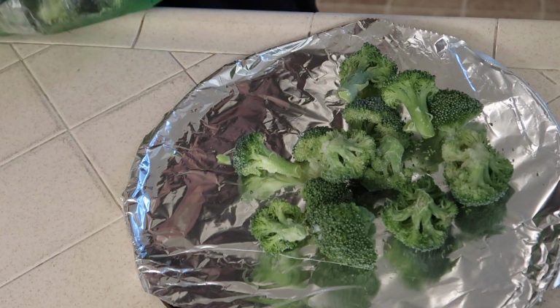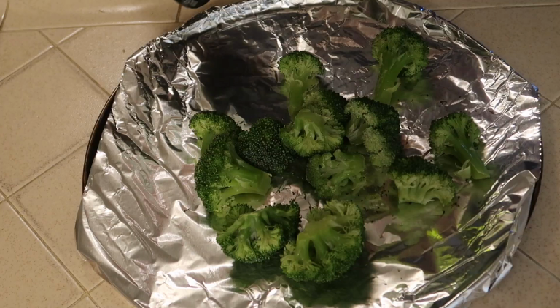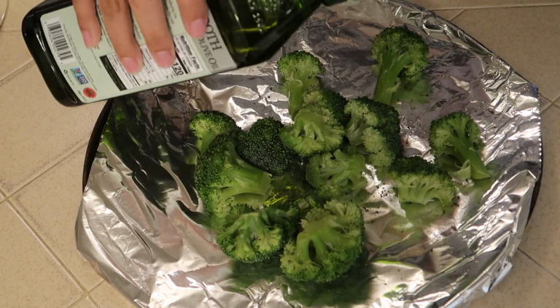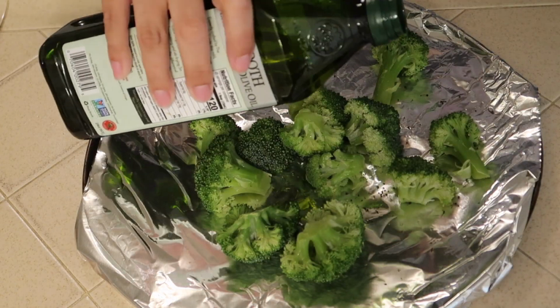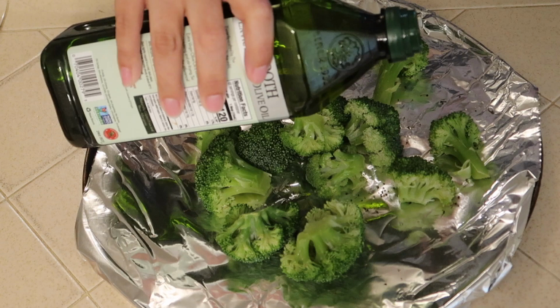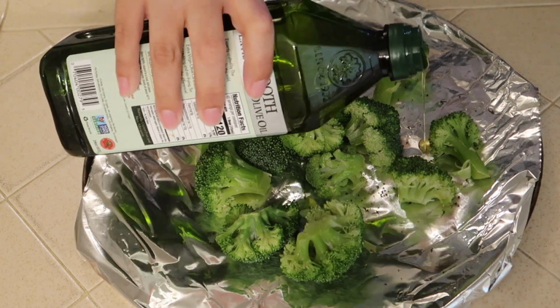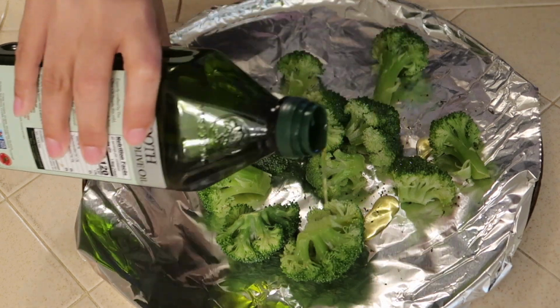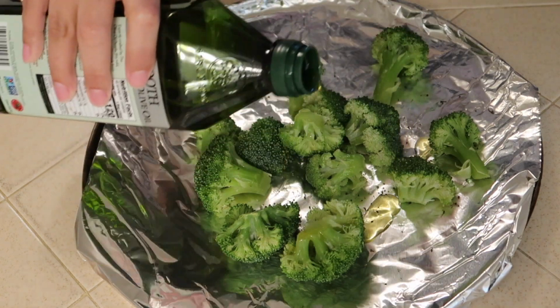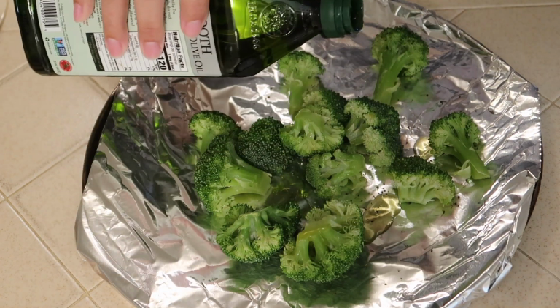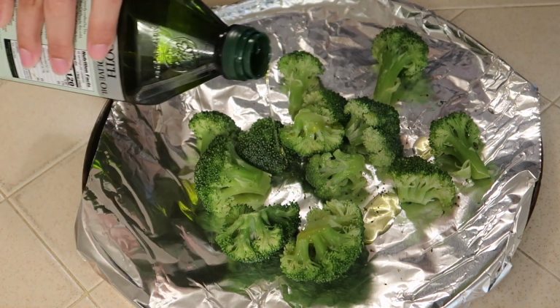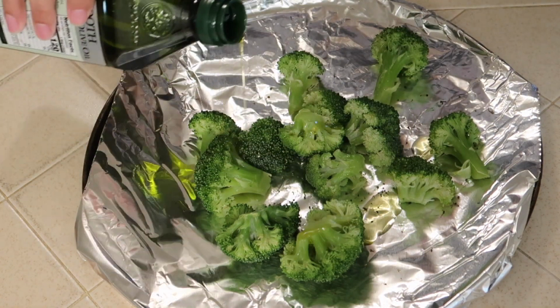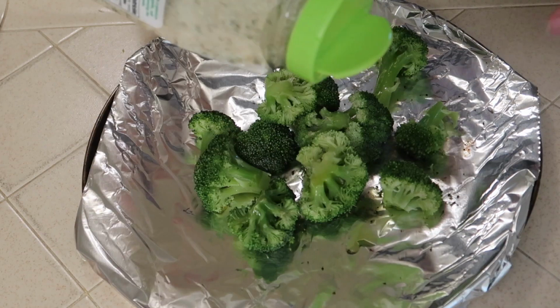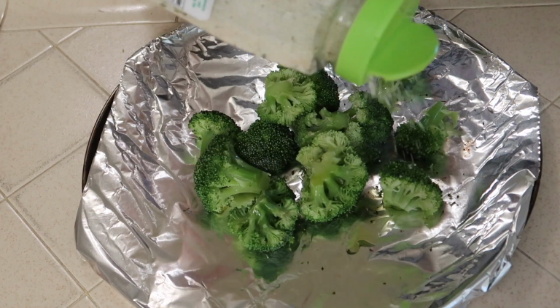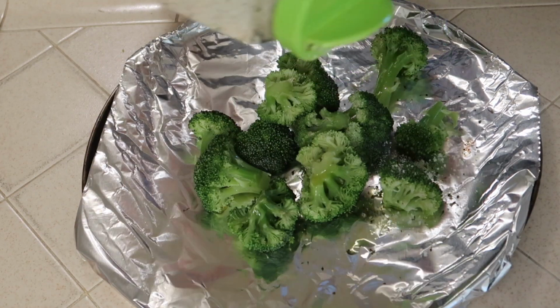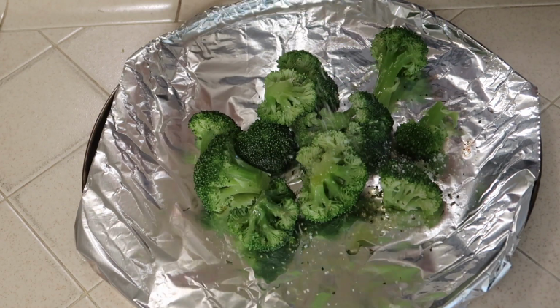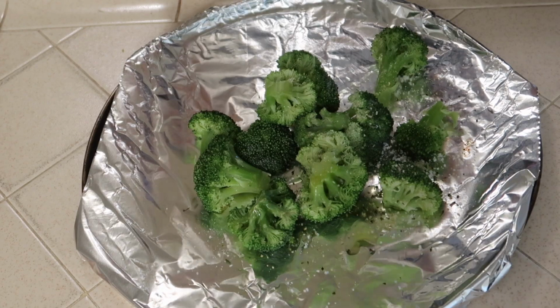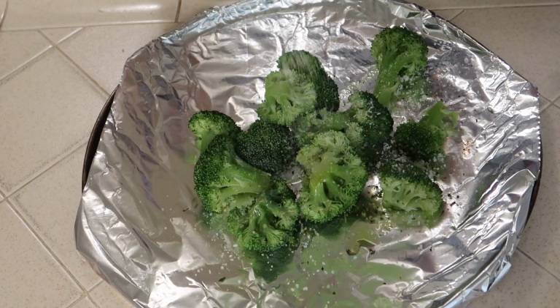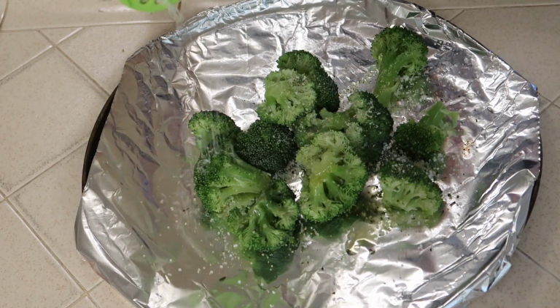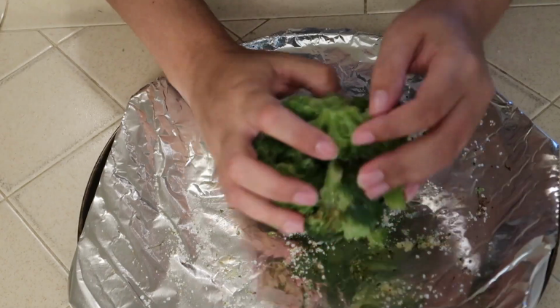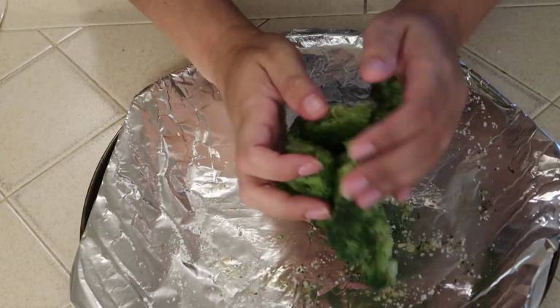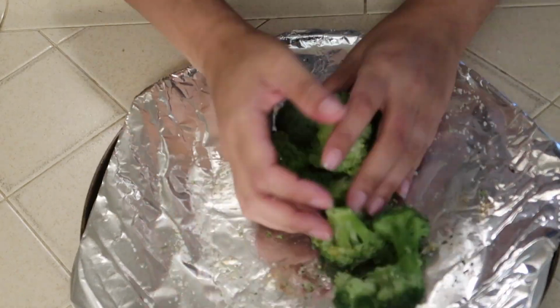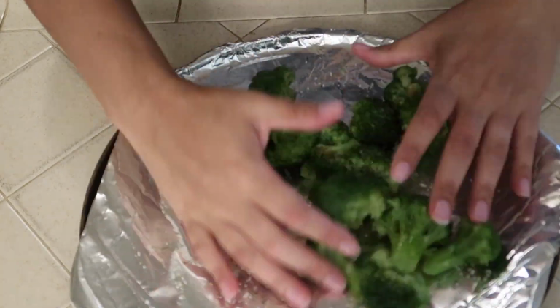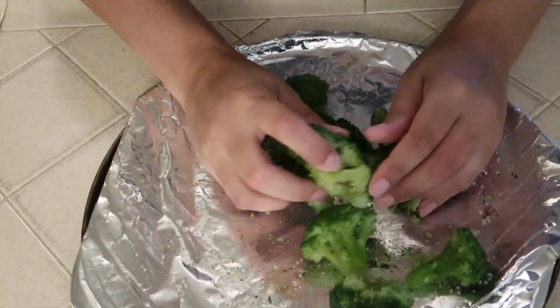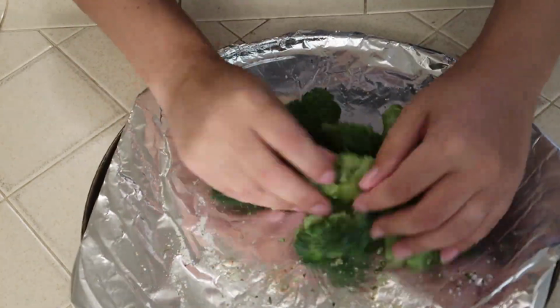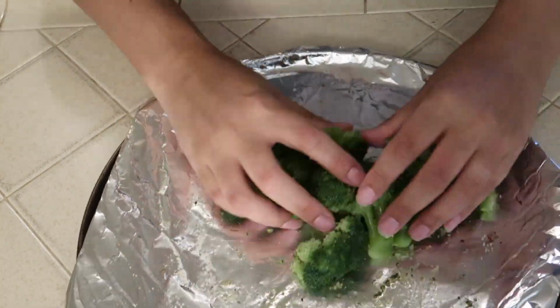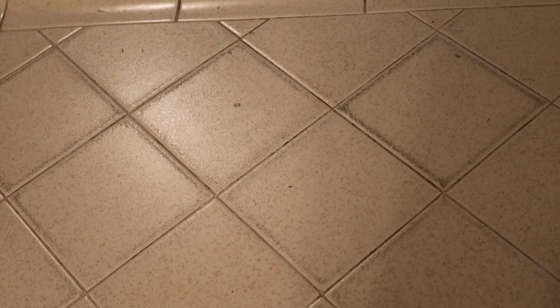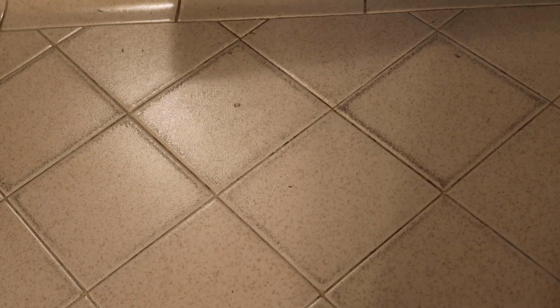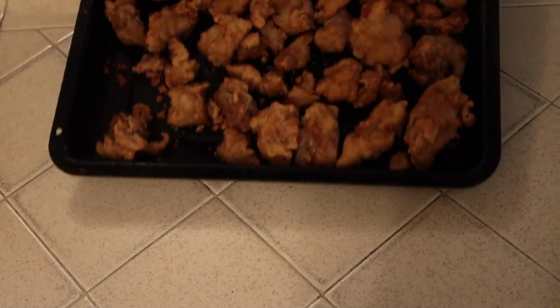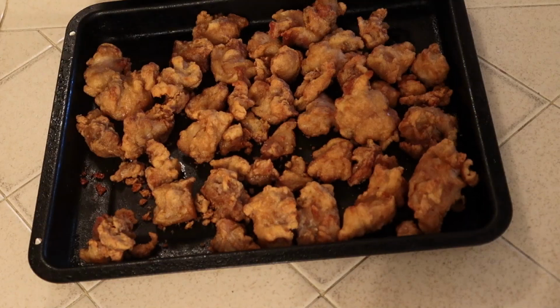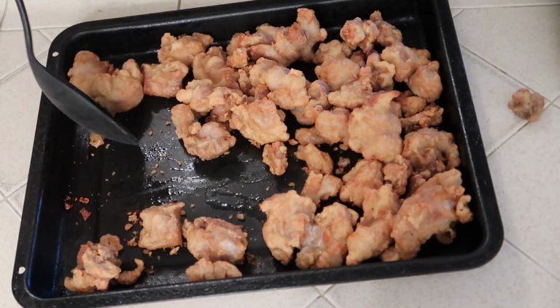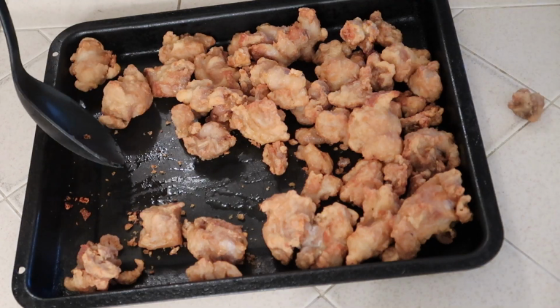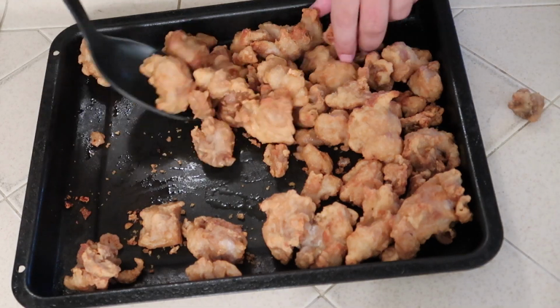Once I got my broccoli slightly unthawed, I seasoned it by drizzling a little bit of olive oil and some garlic salt on top, and then gave it a nice toss.